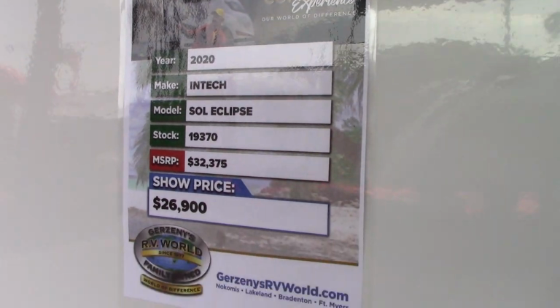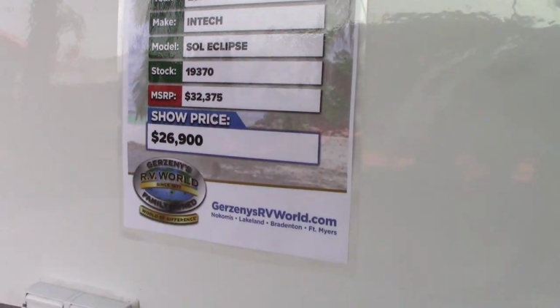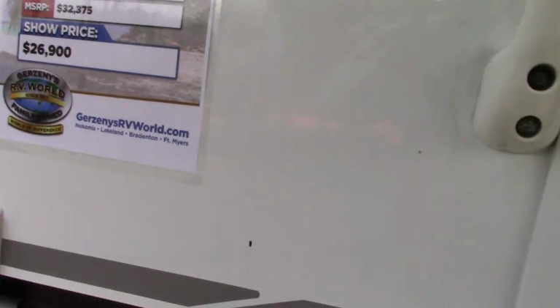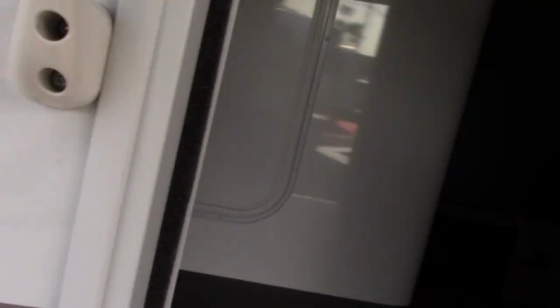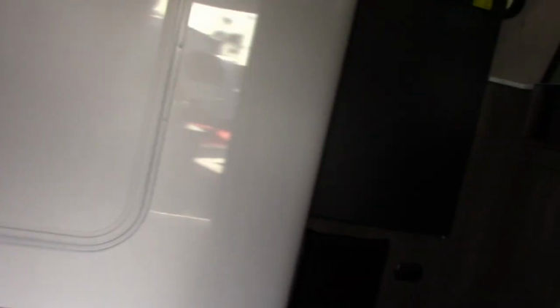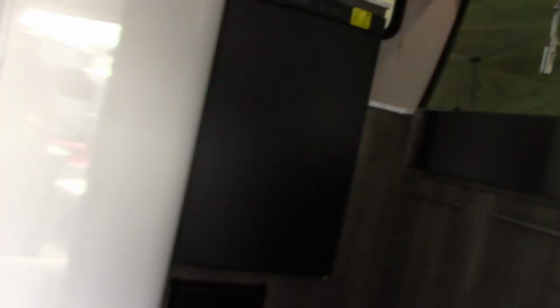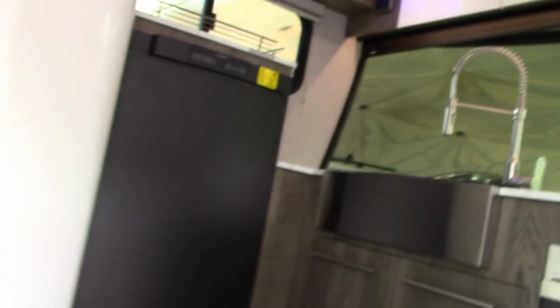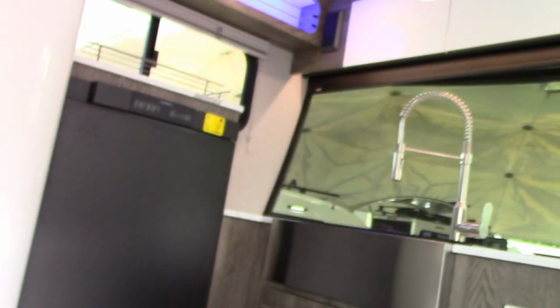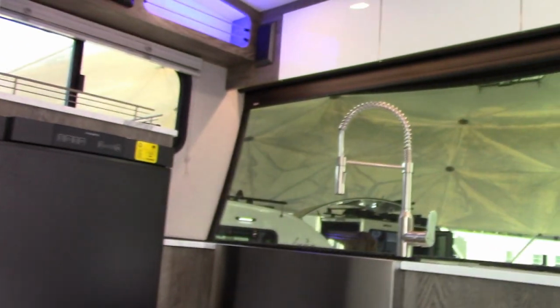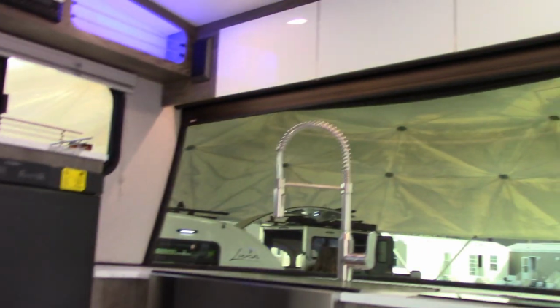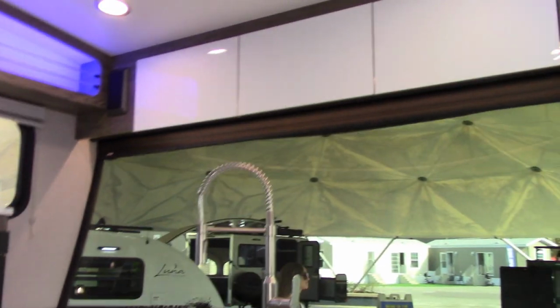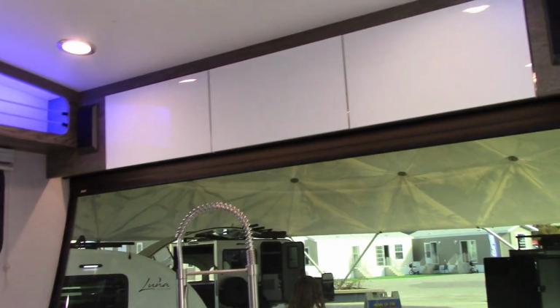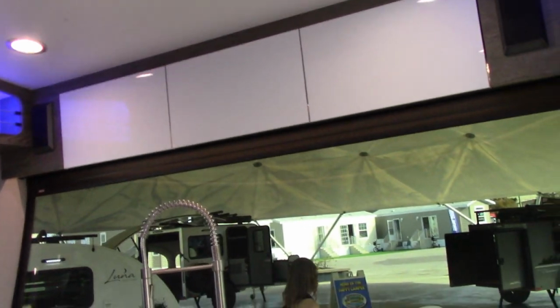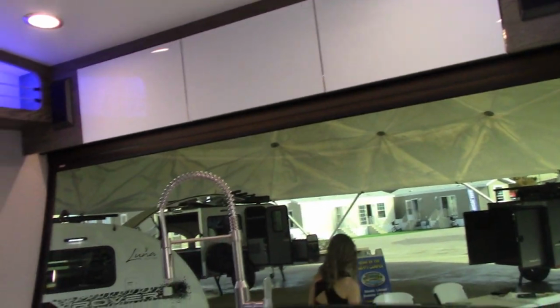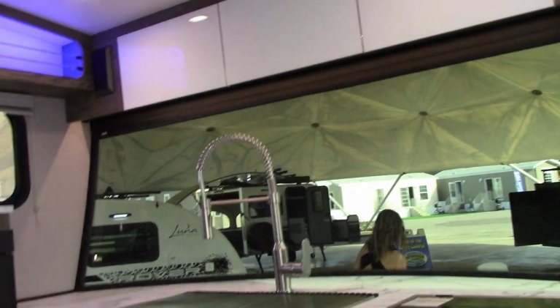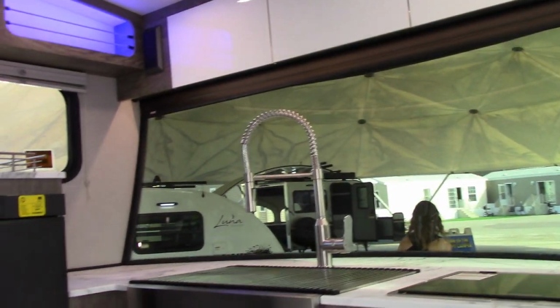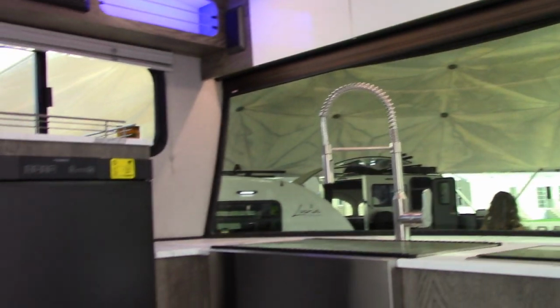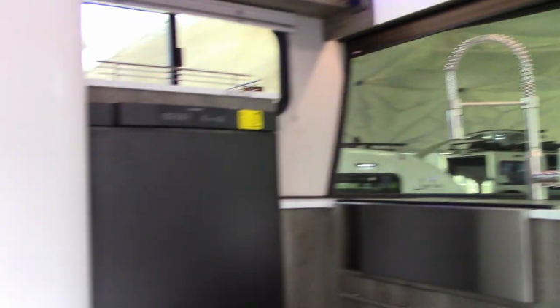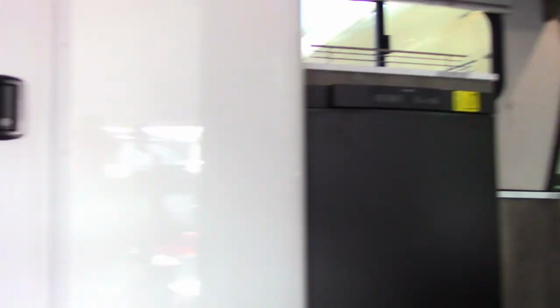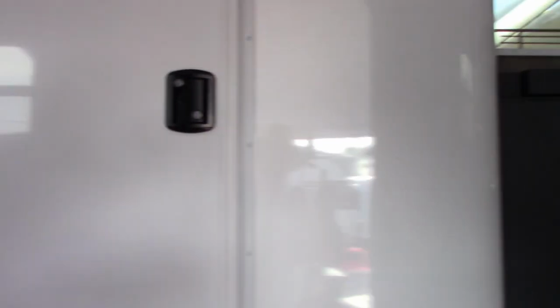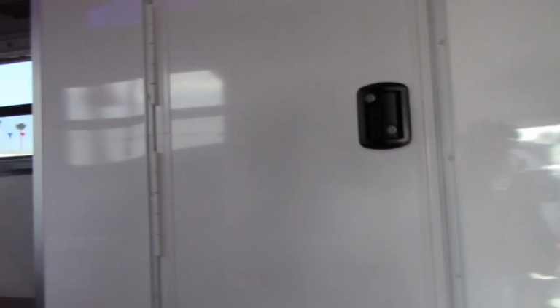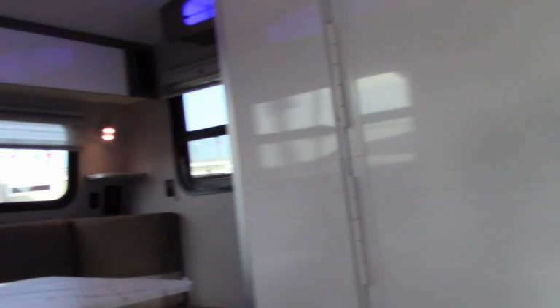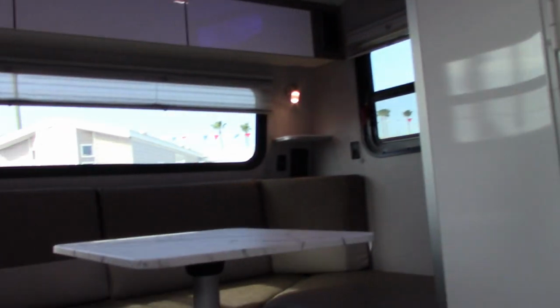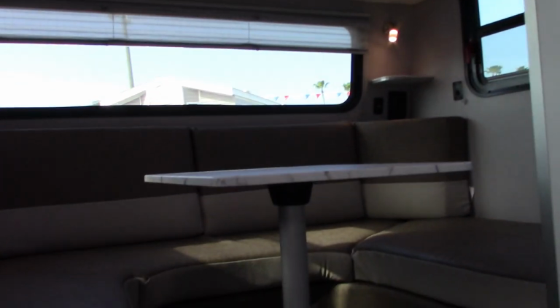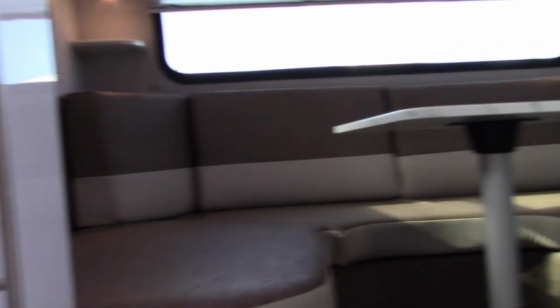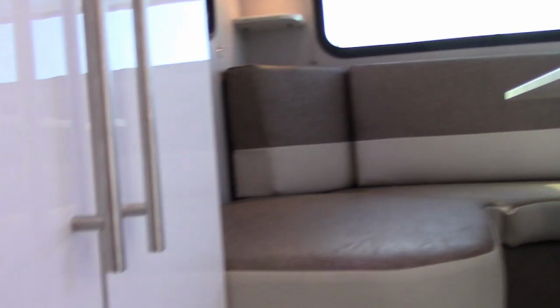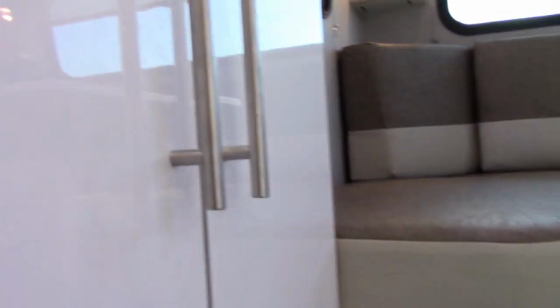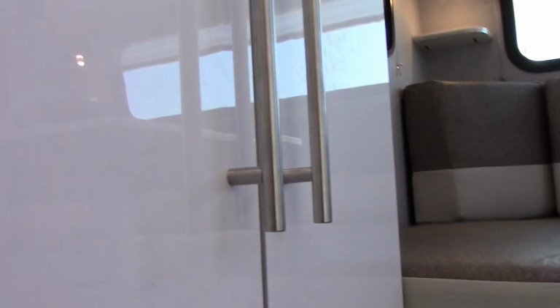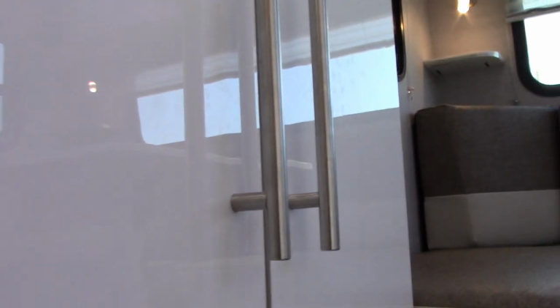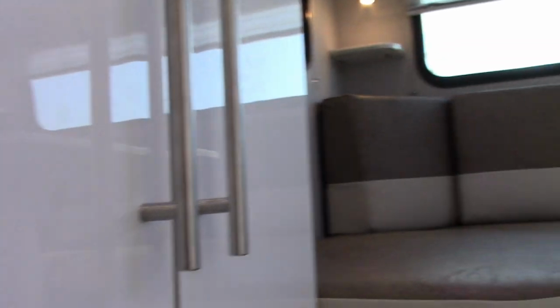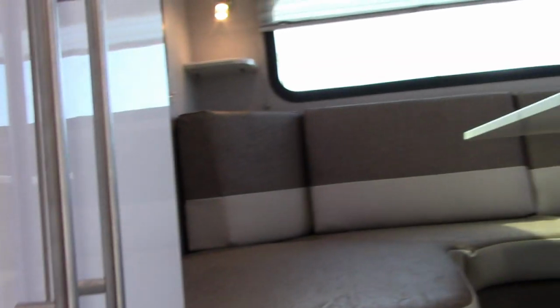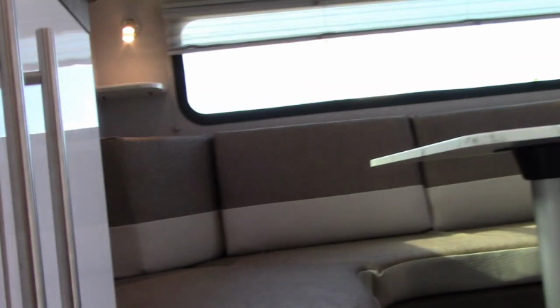Another Soul unit — same big window up front. Kitchen mid bath layout, cabinets and your bed in back. Similar setup overall.